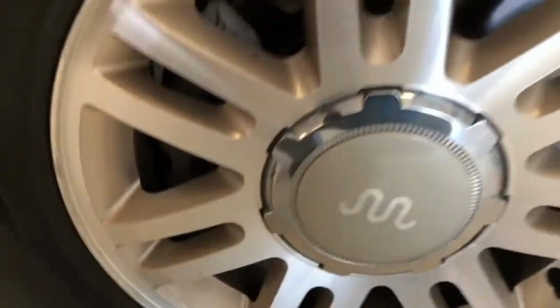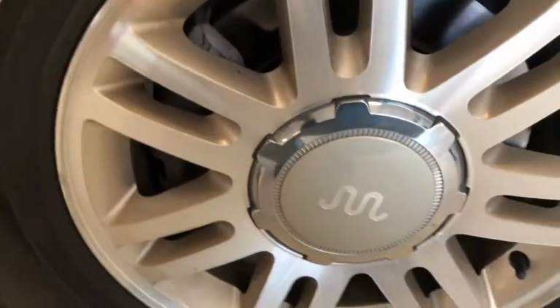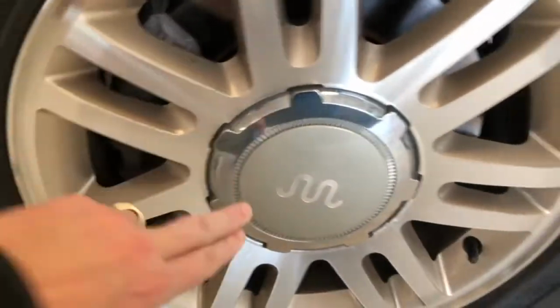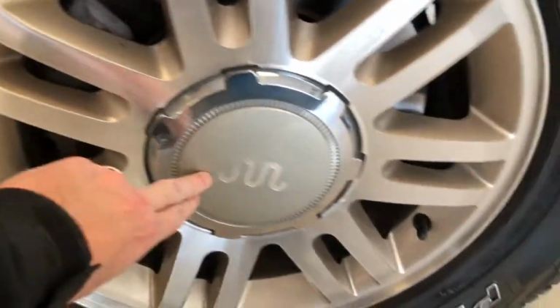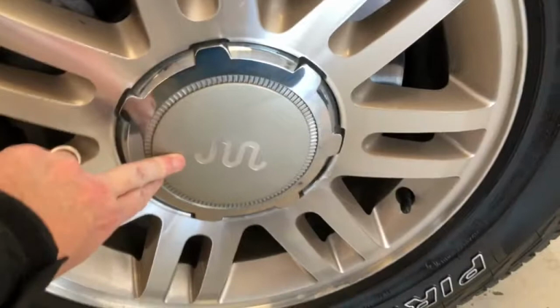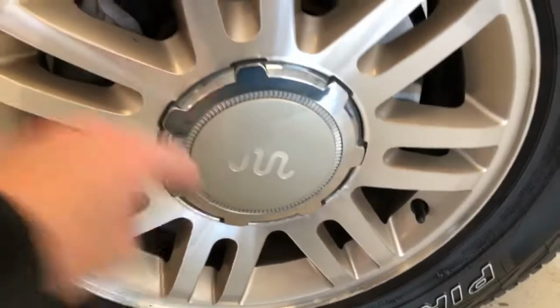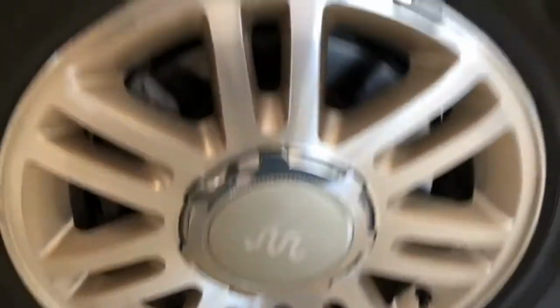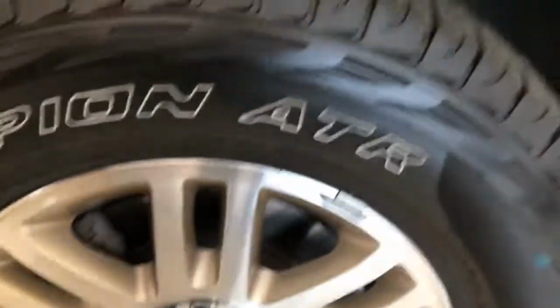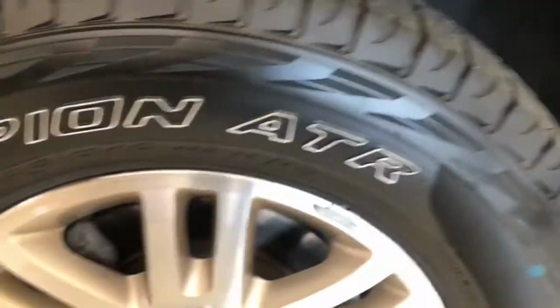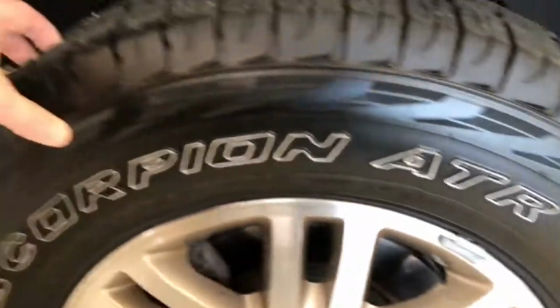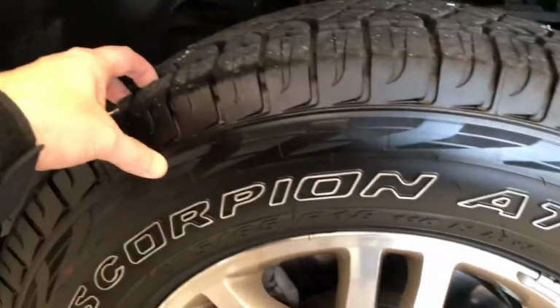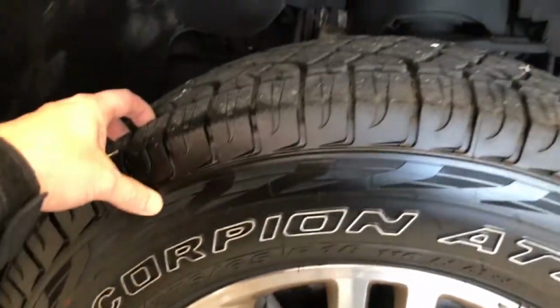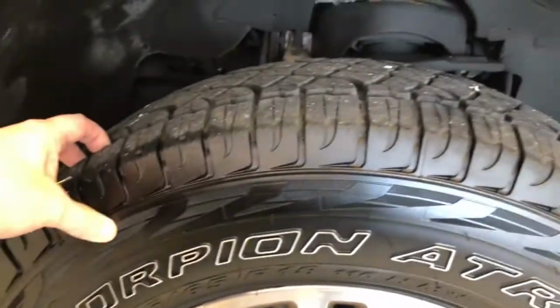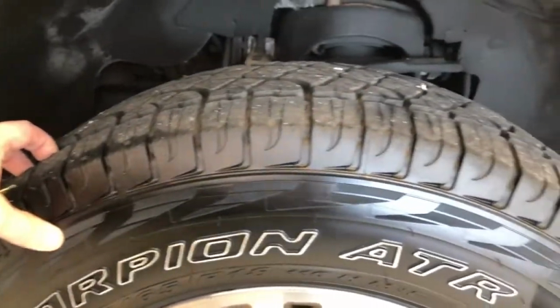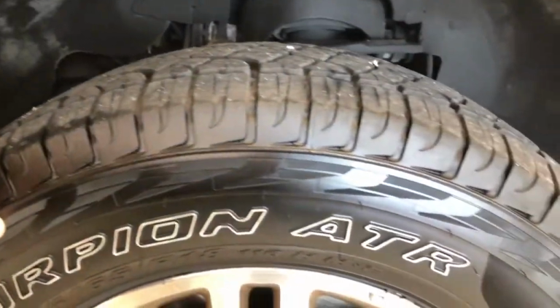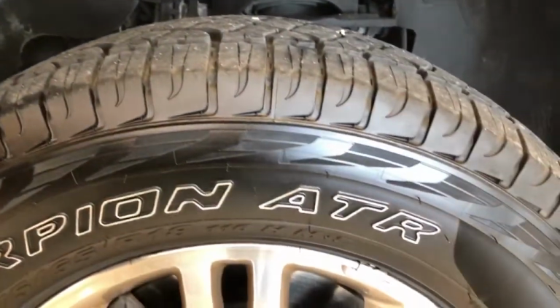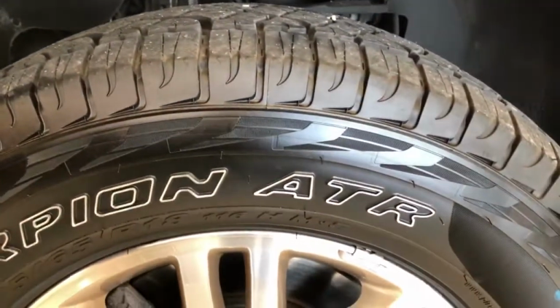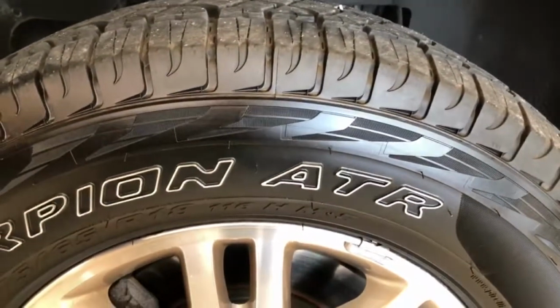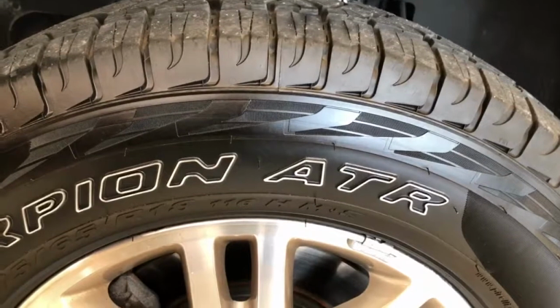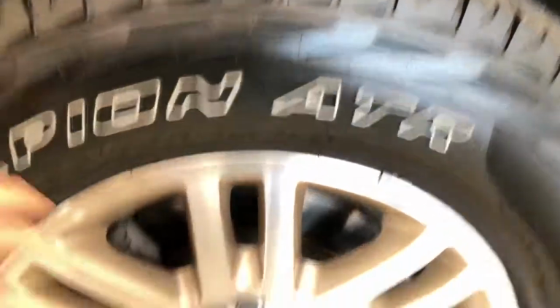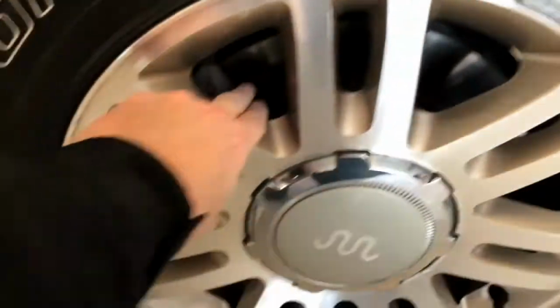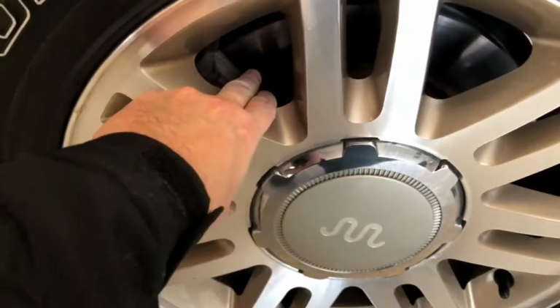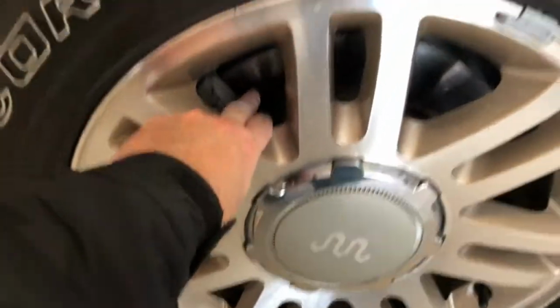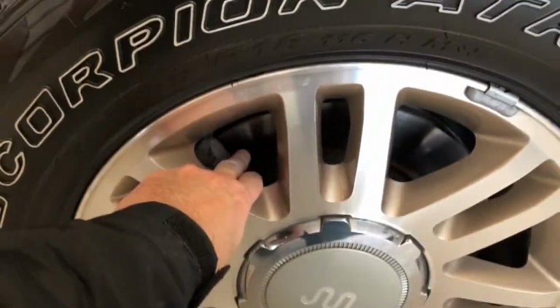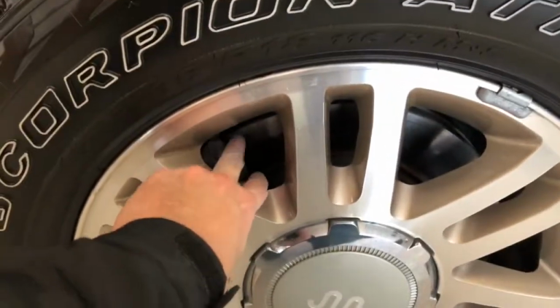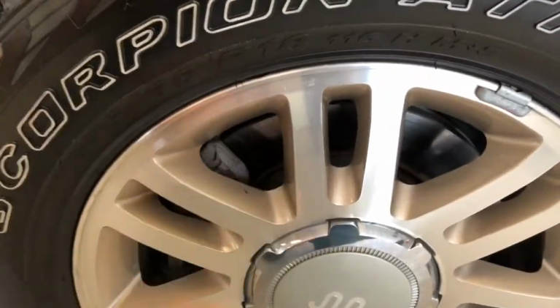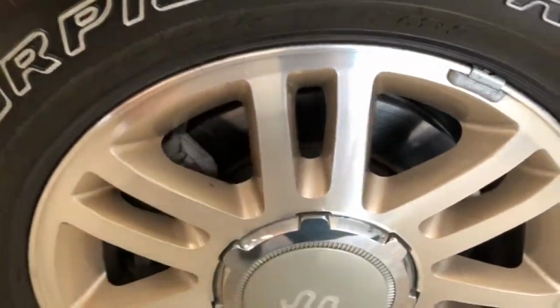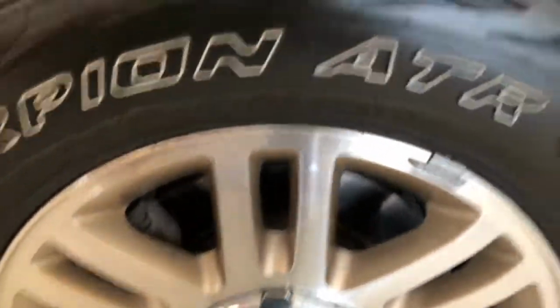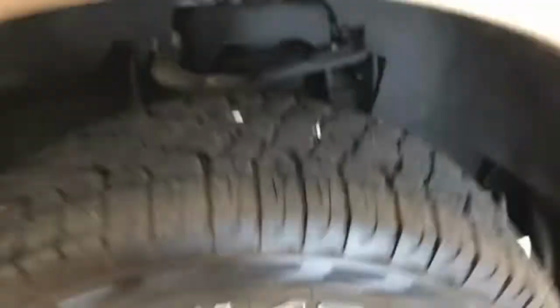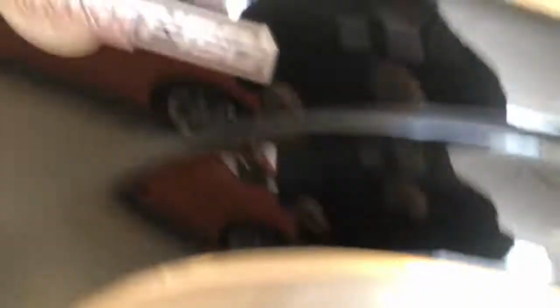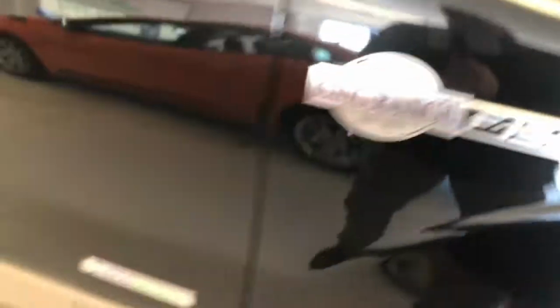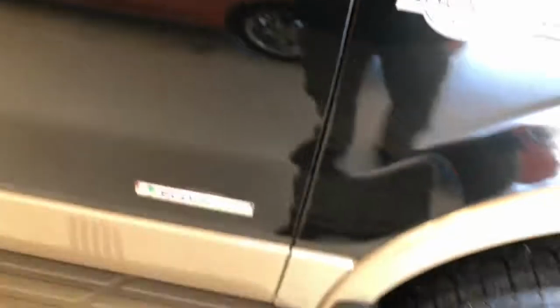We've got Pirelli Scorpion tires — like brand new, ten thirty-seconds or more tread here. Nice resurfaced rotors and thick brake pads as well.